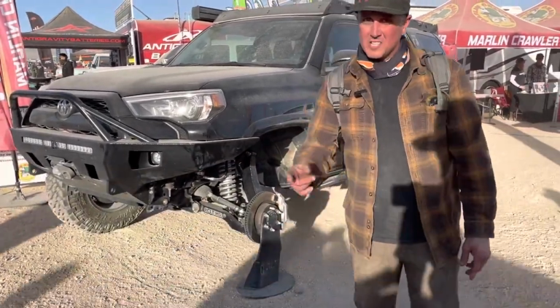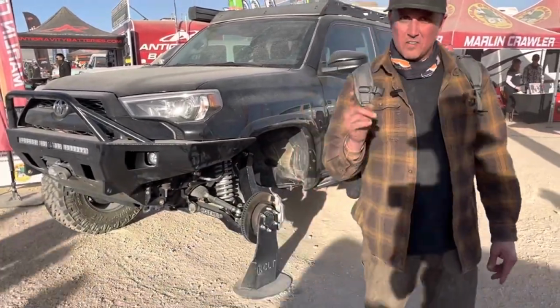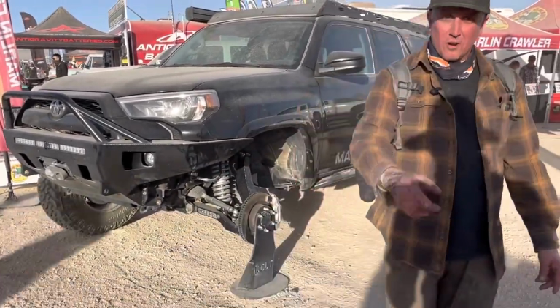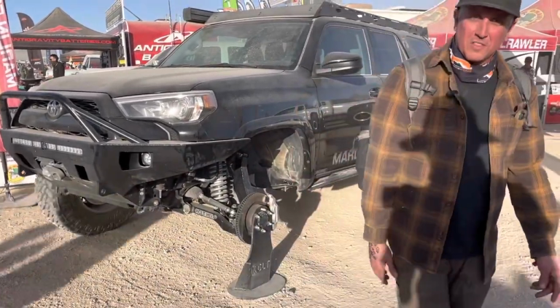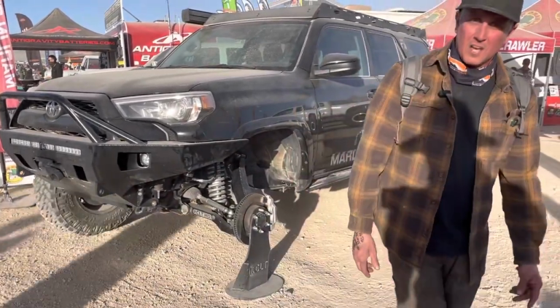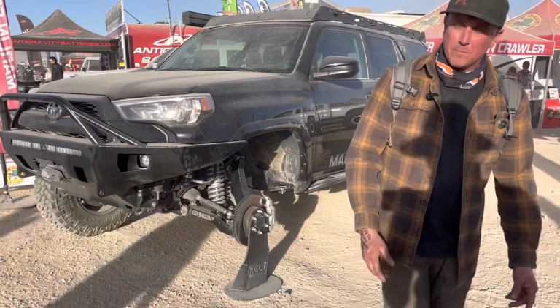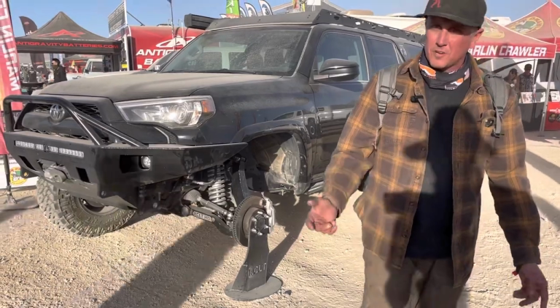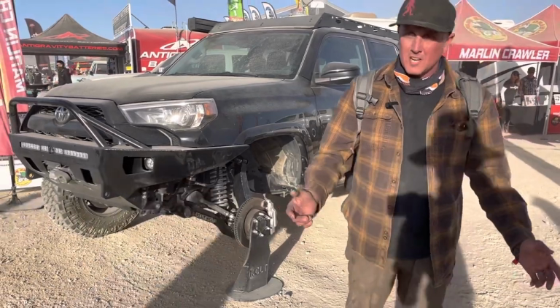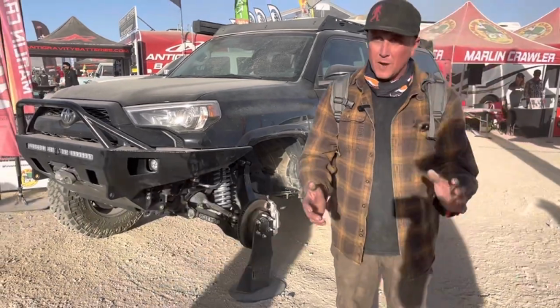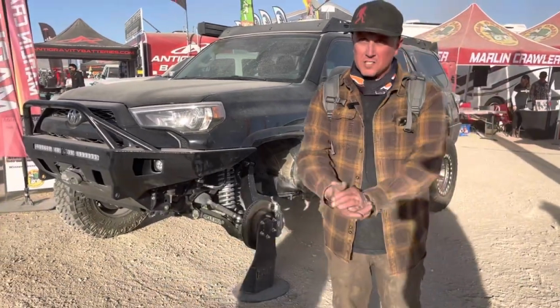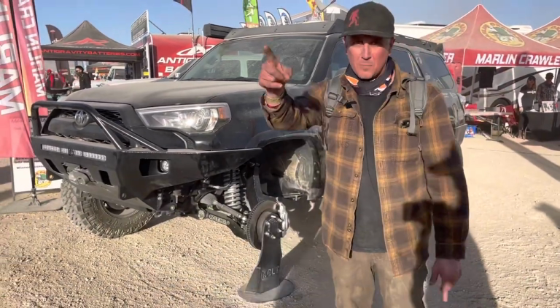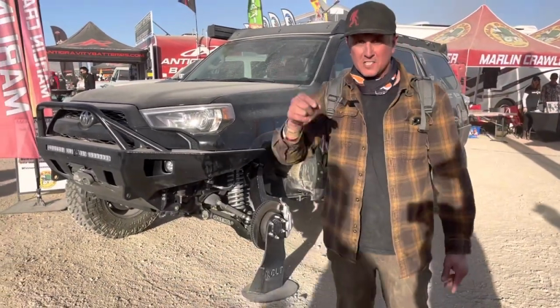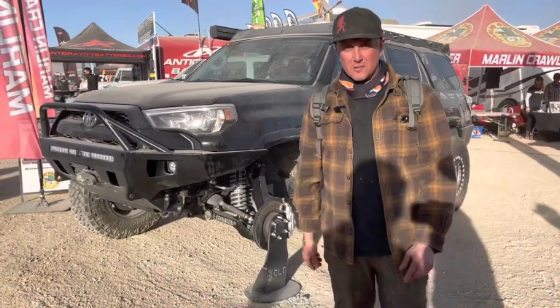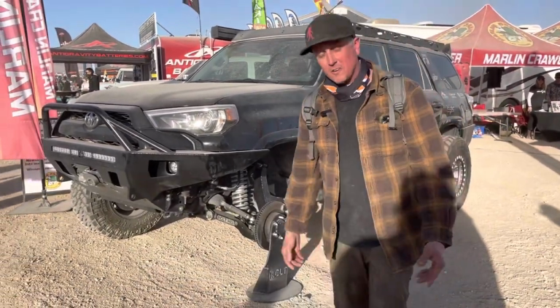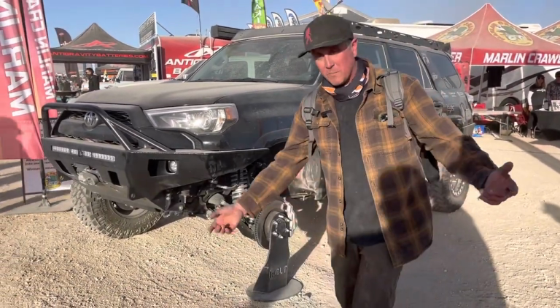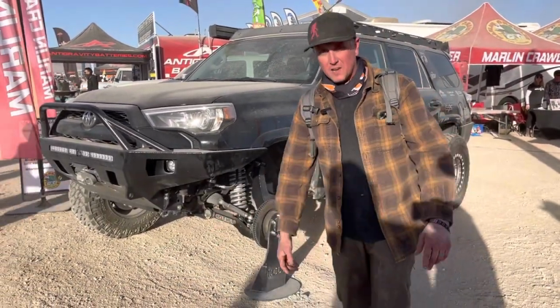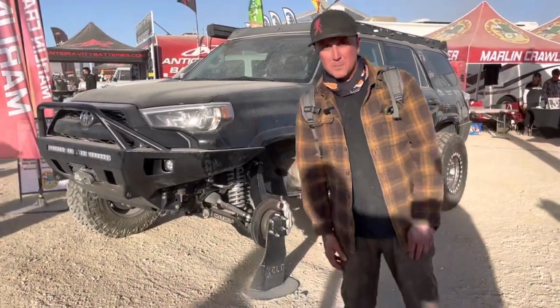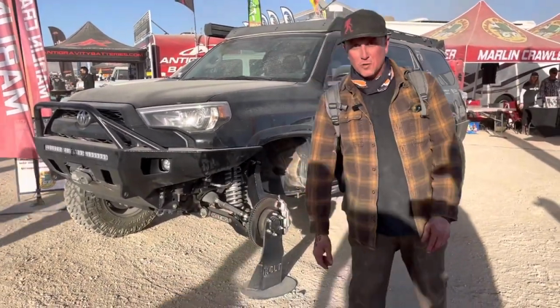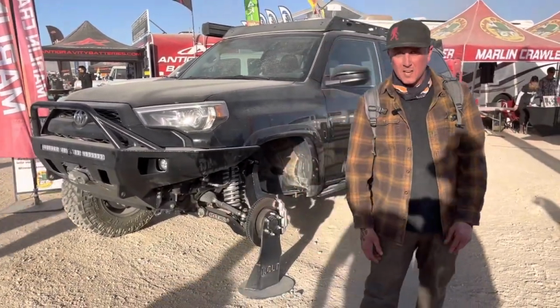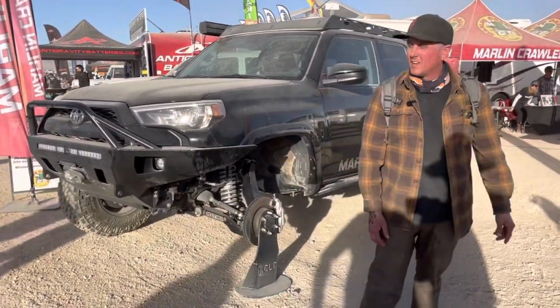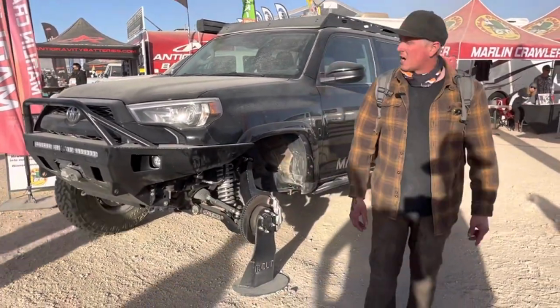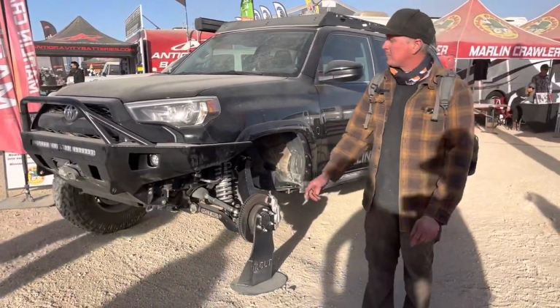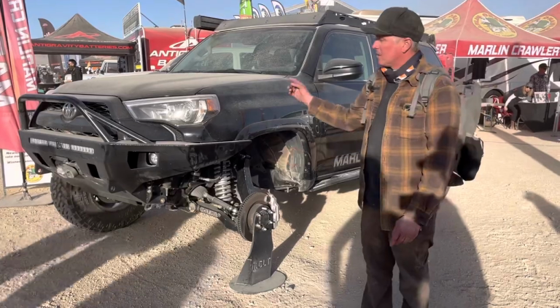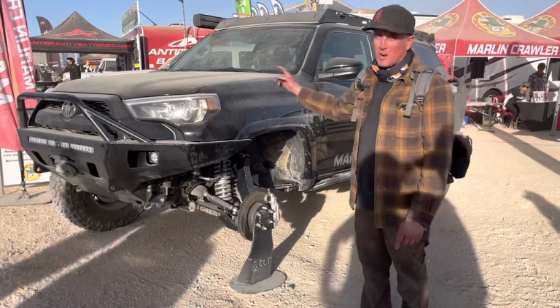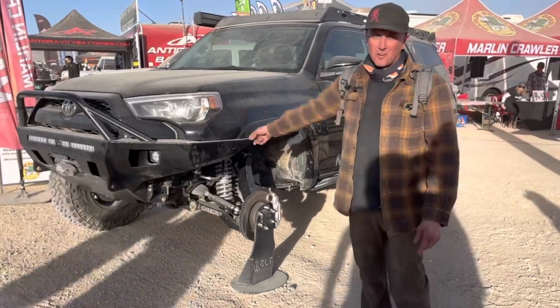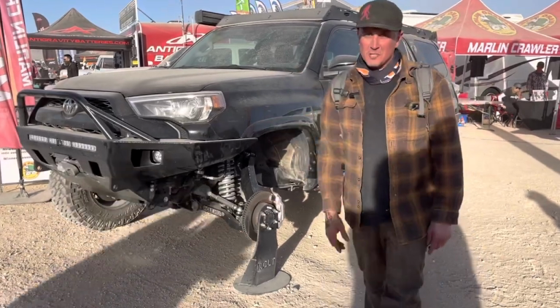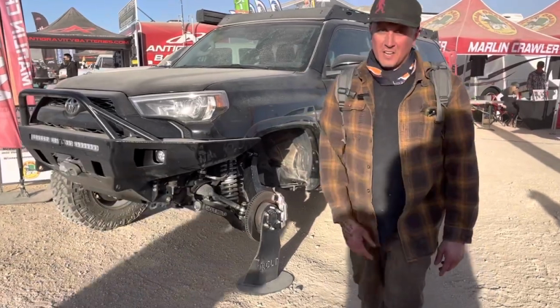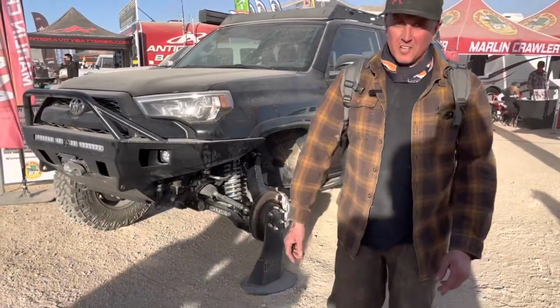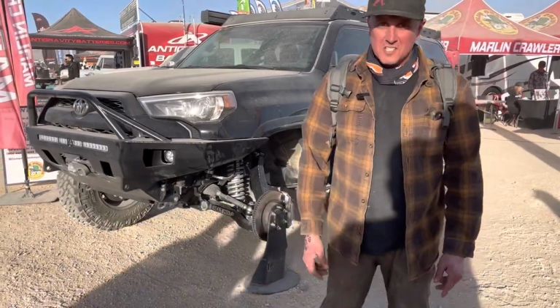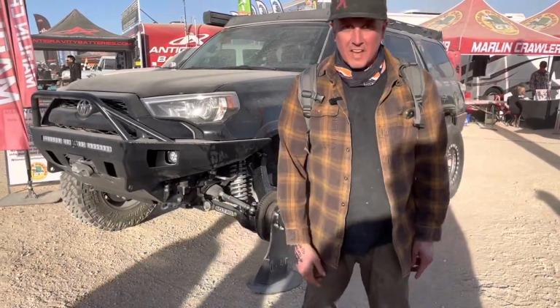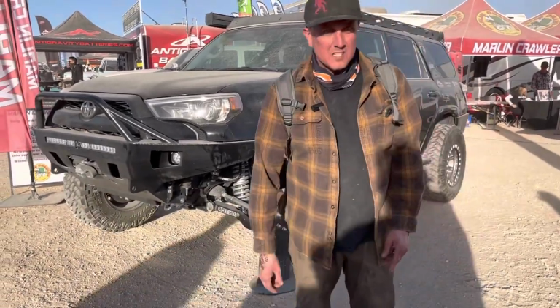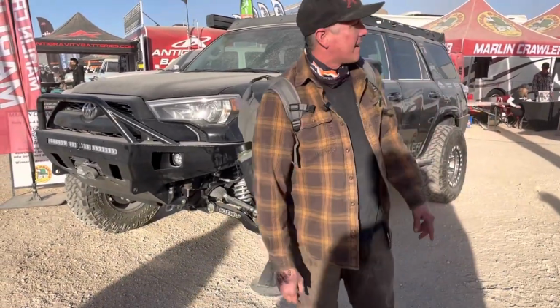He actually even drove the thing 1,300 miles up to my house in Spokane. Marlin Crawler's making all the good stuff — they always have.